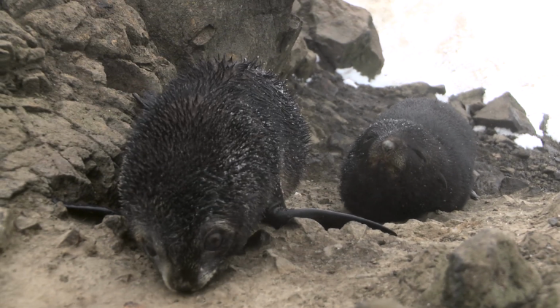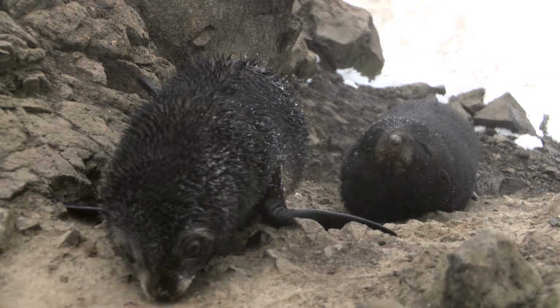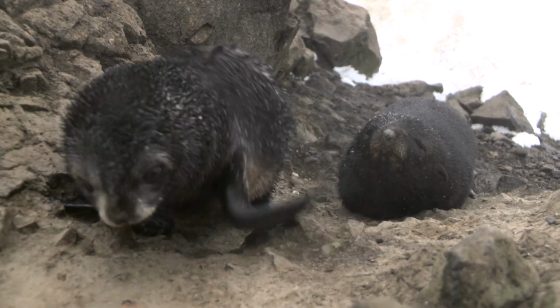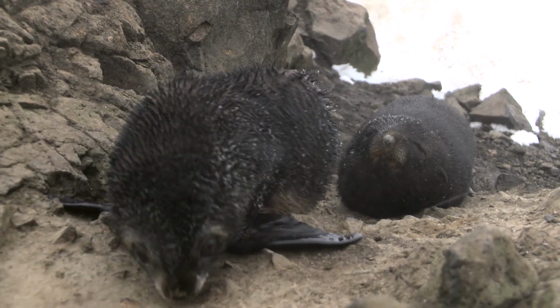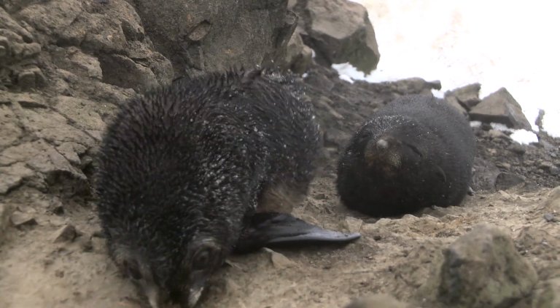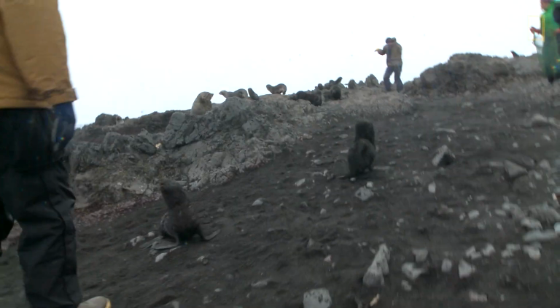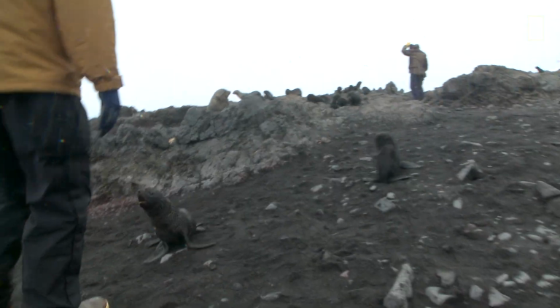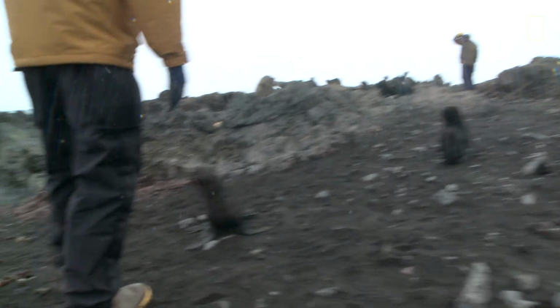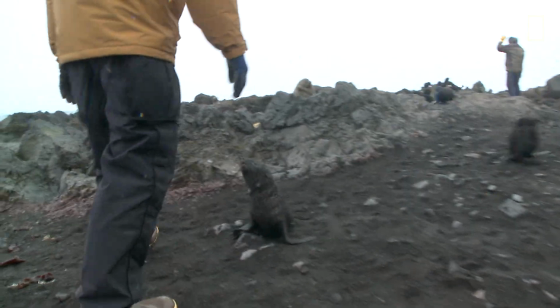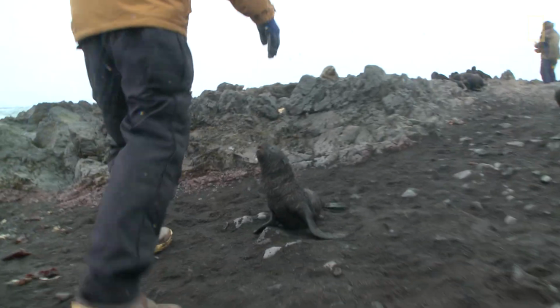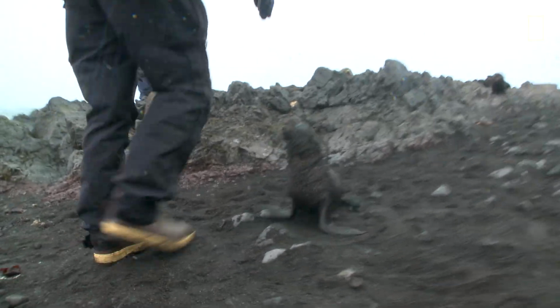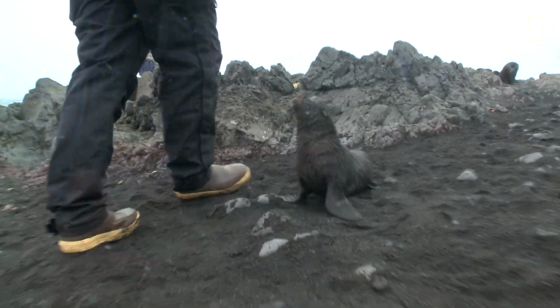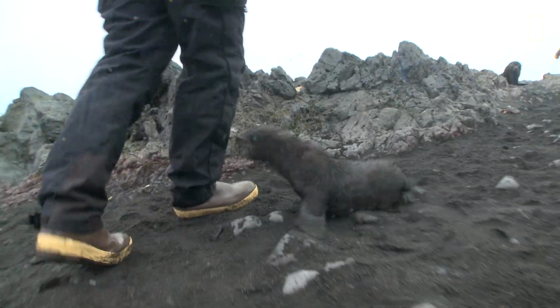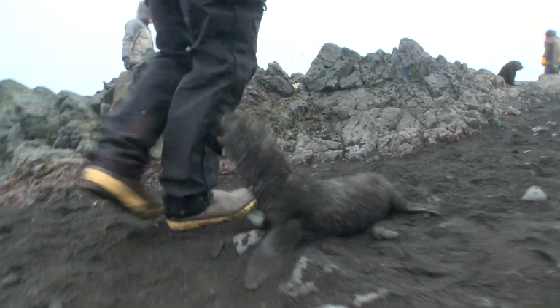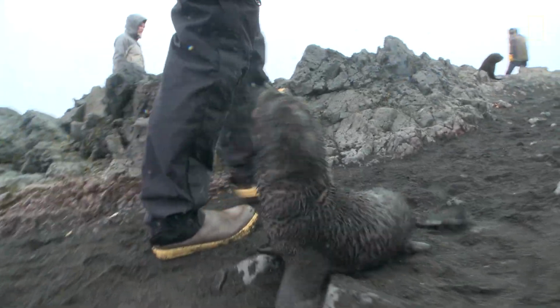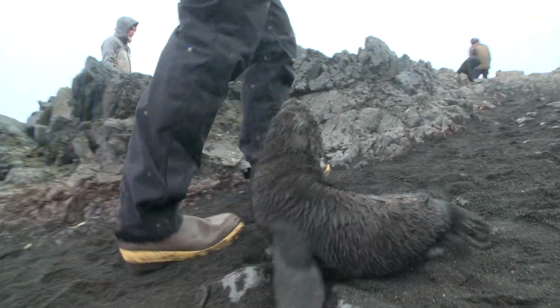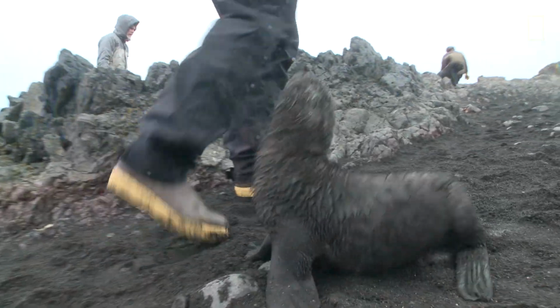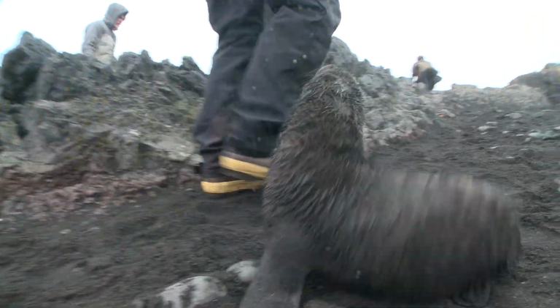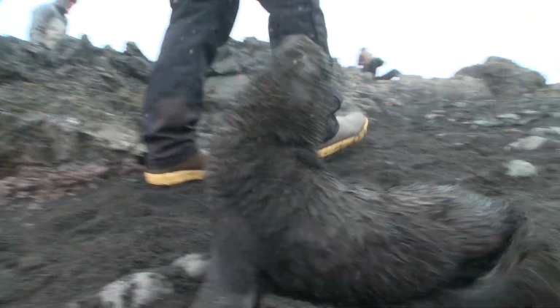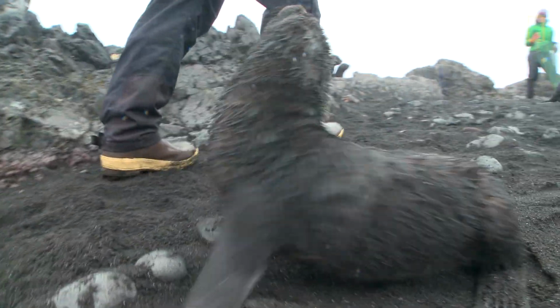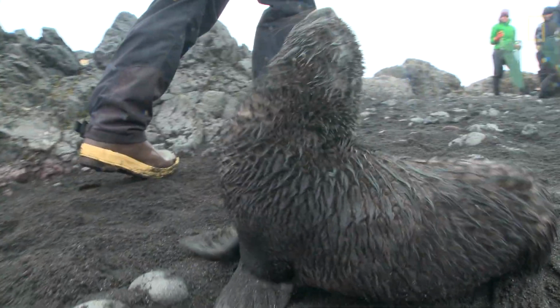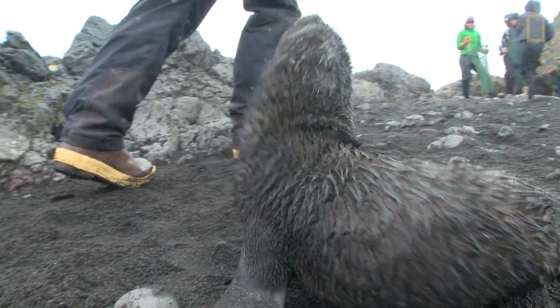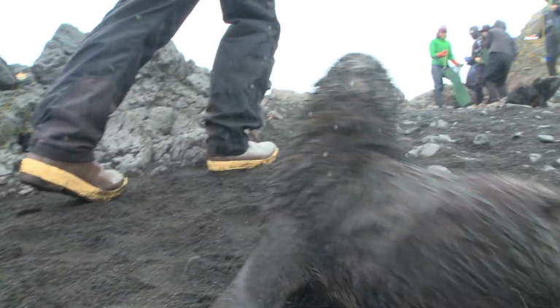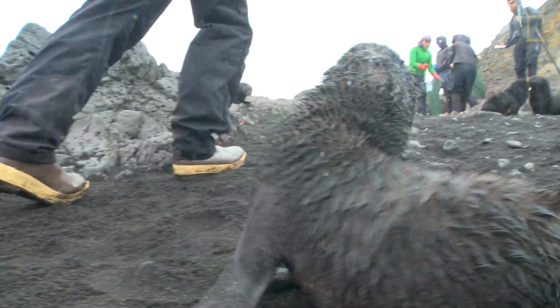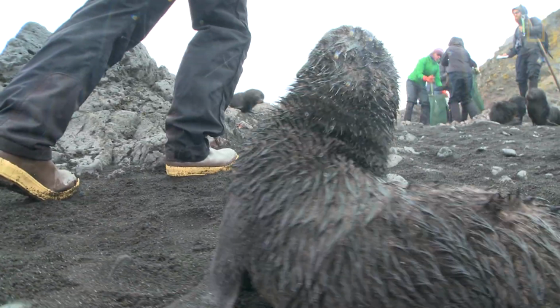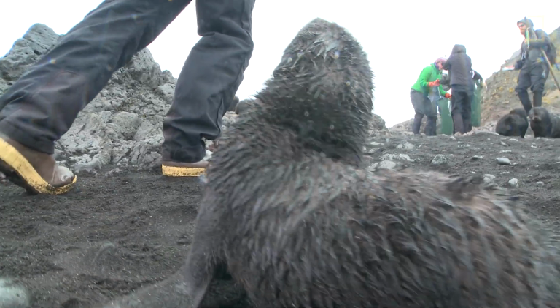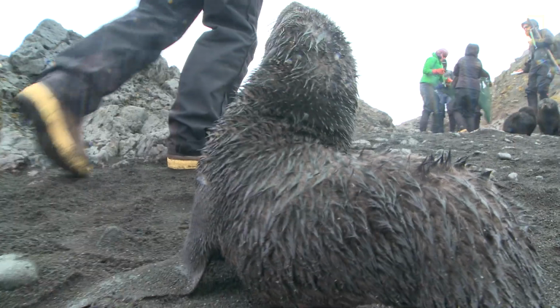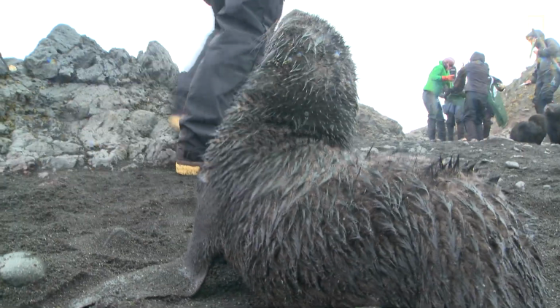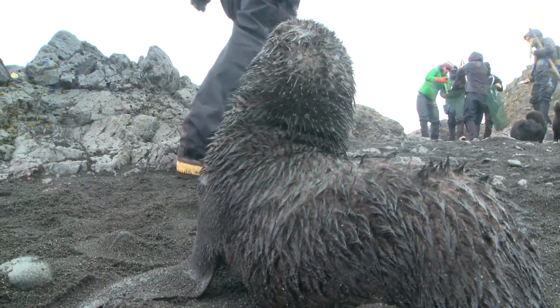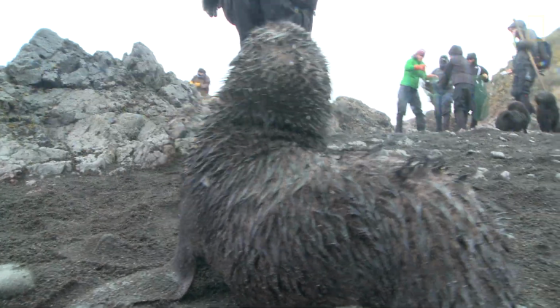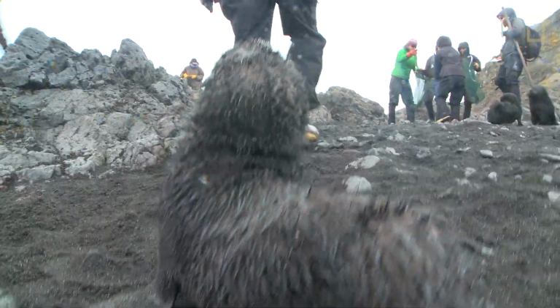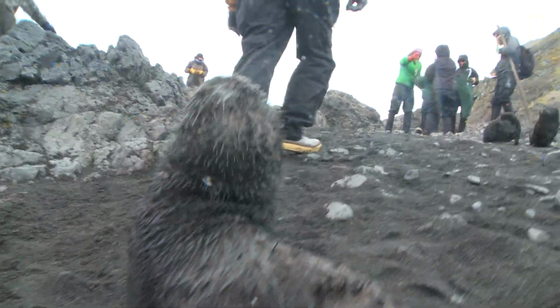When working with fur seal pups, you really need to watch out for your ankles. Fur seal pups are tiny, but they are ferocious in their own right.